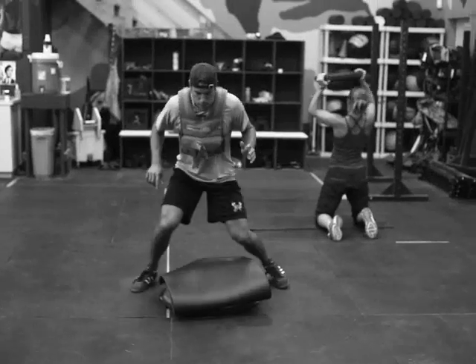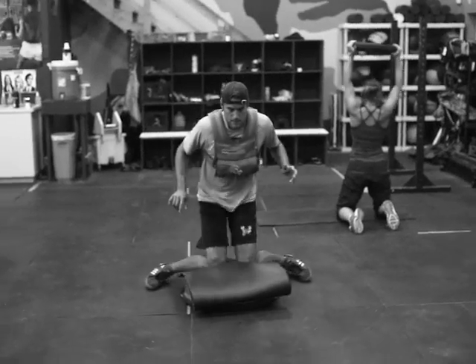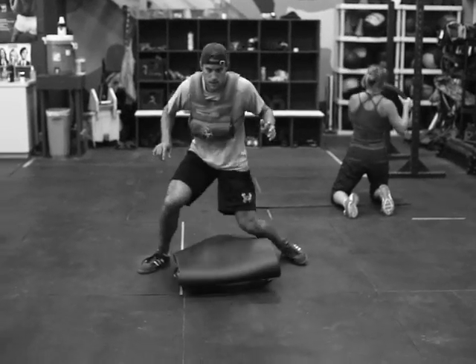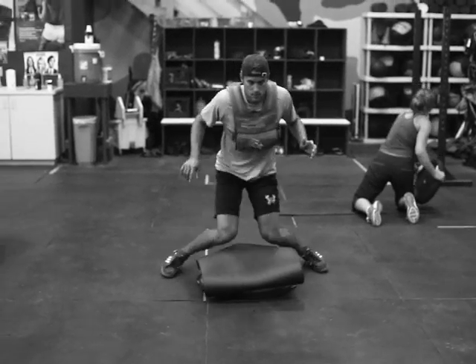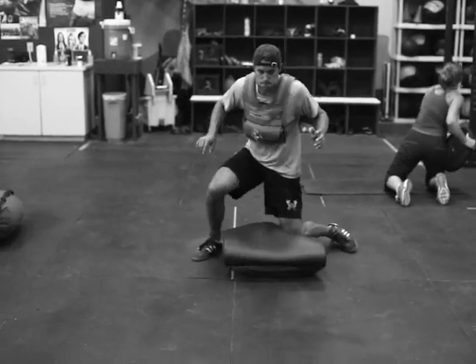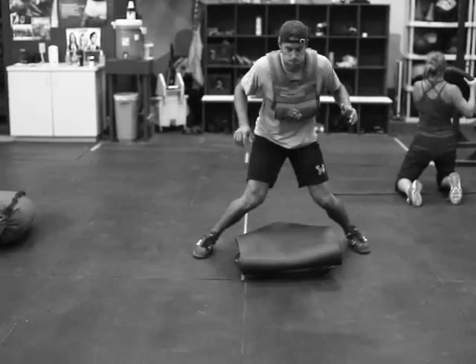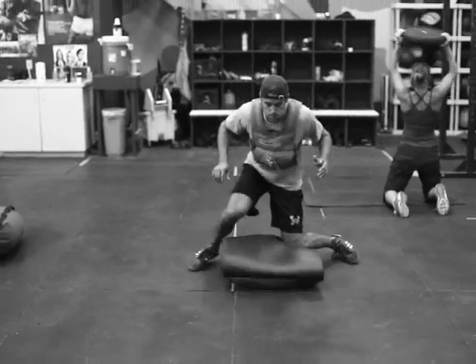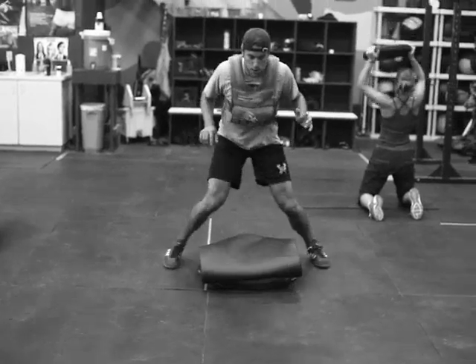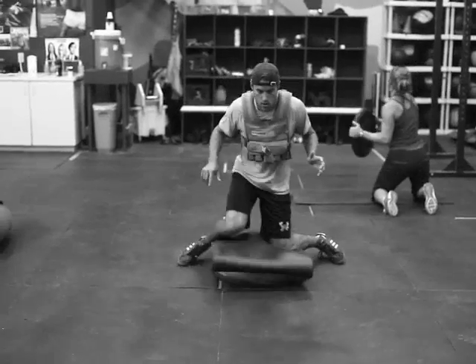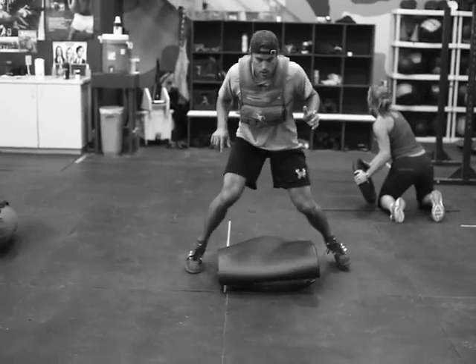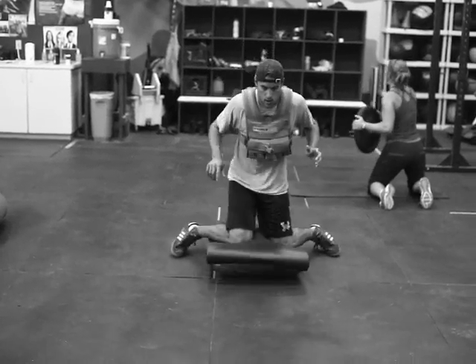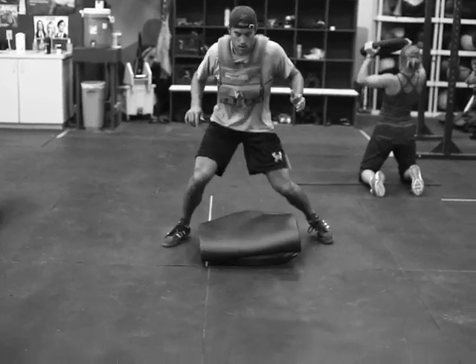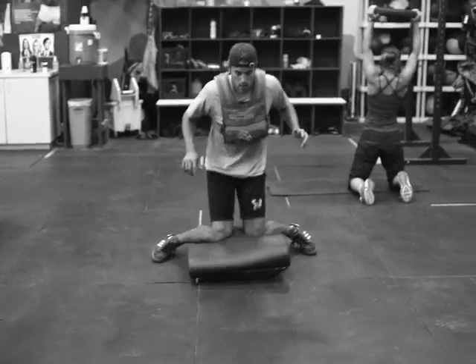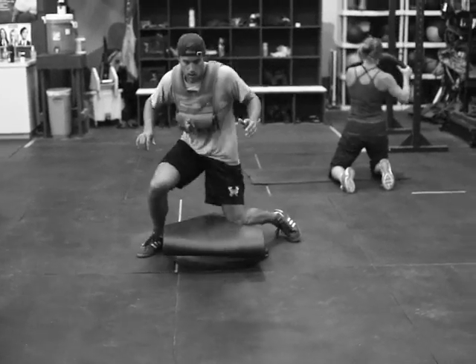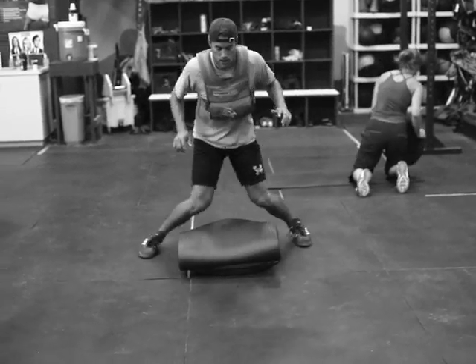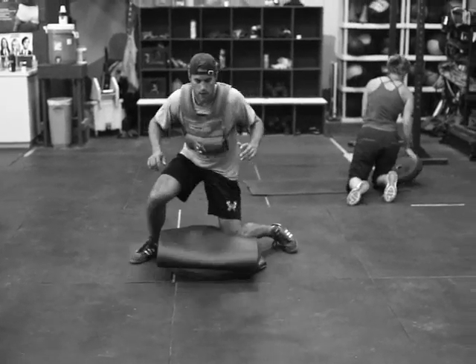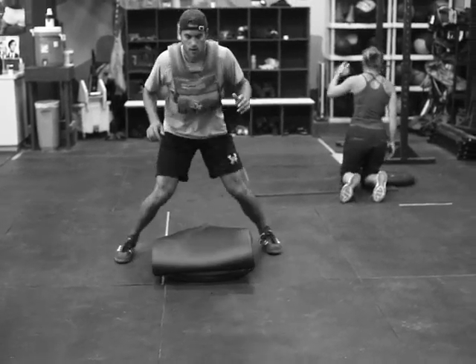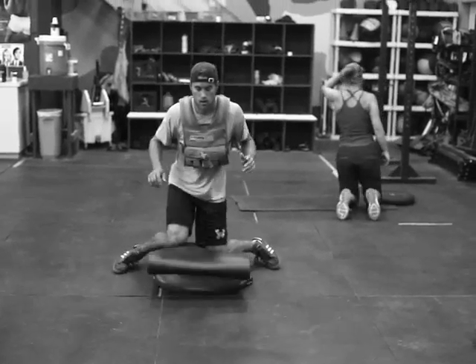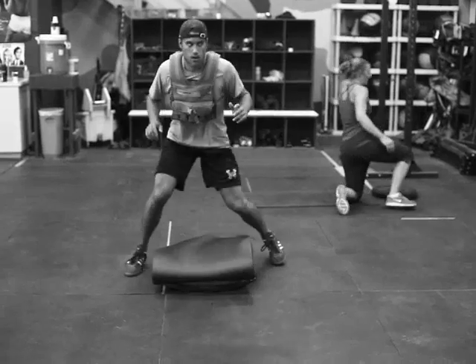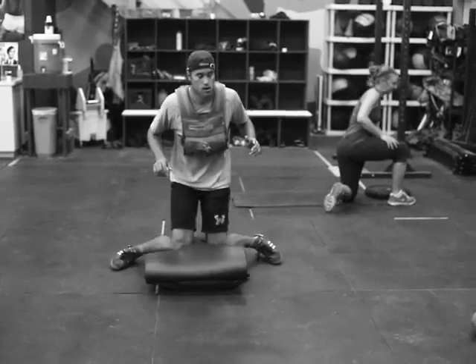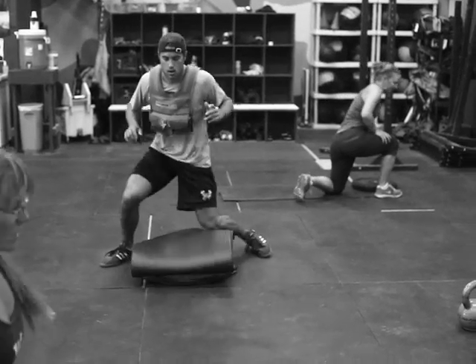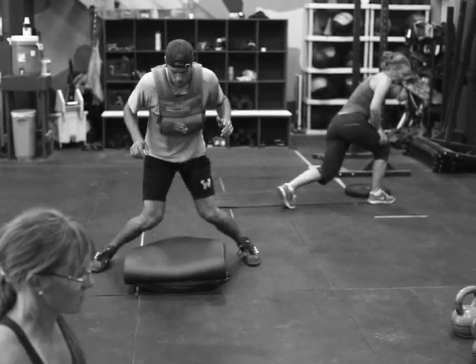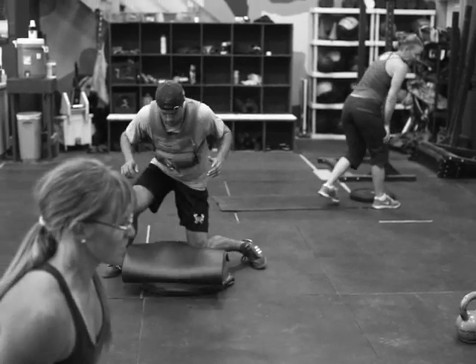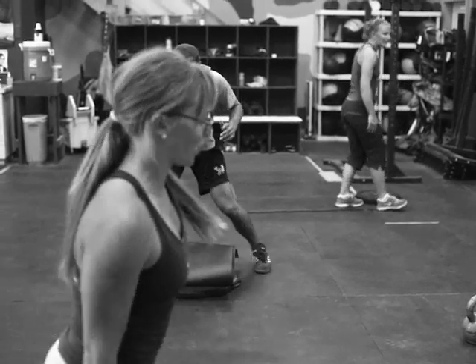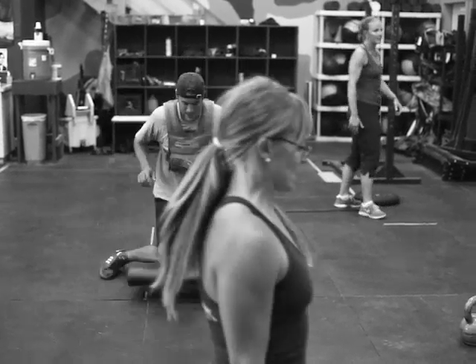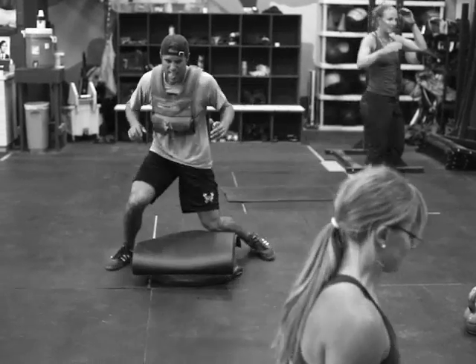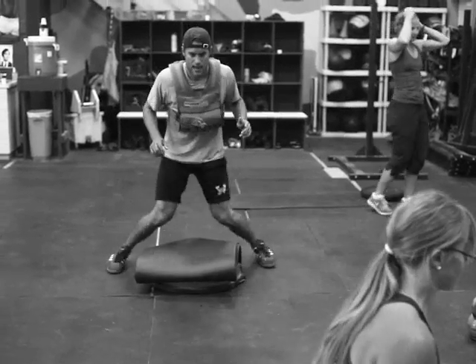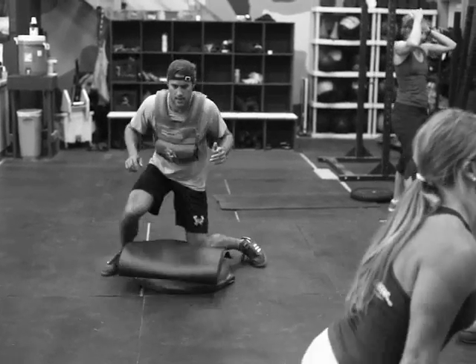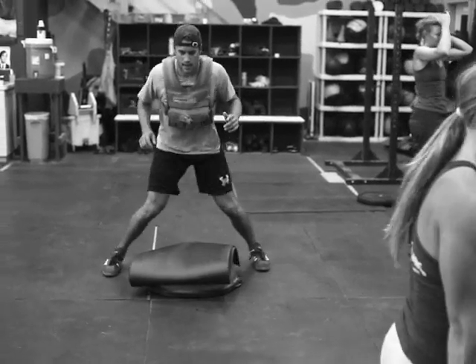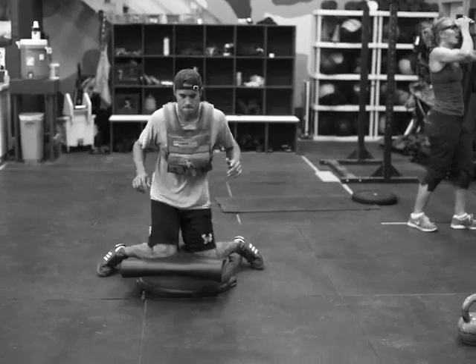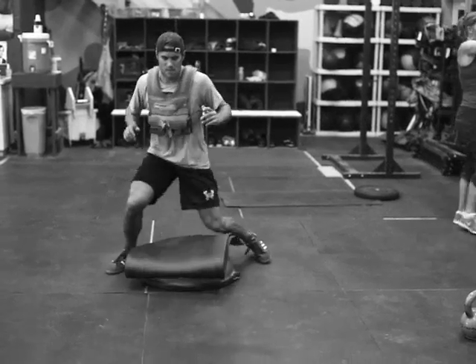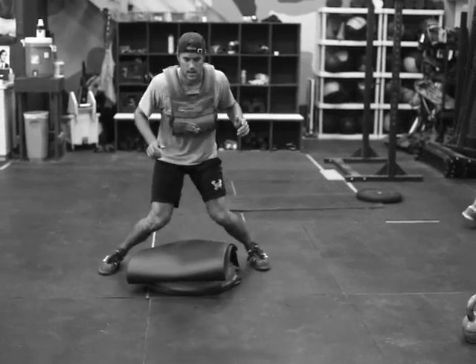Mack here is working with the vest, just doing some sport-specific hockey training. We've got a BOSU ball underneath — it's an easier setup so we've got a pad on that BOSU ball. He's spending 20 seconds coming up with his right foot for the first 20.